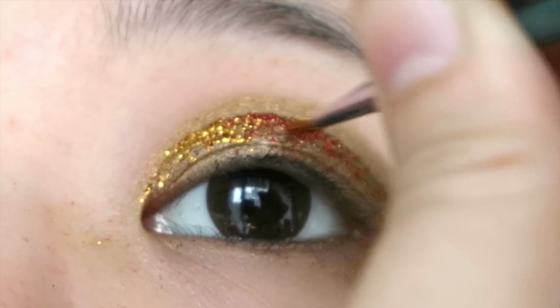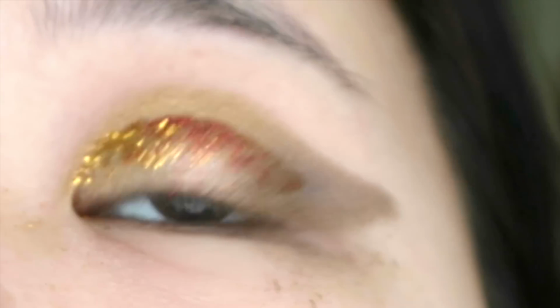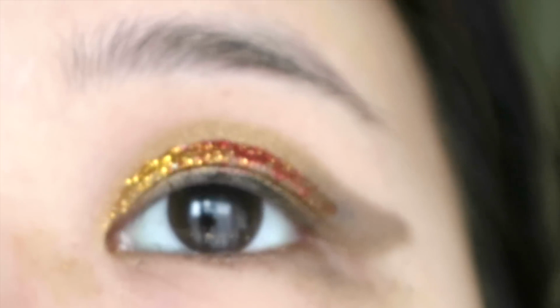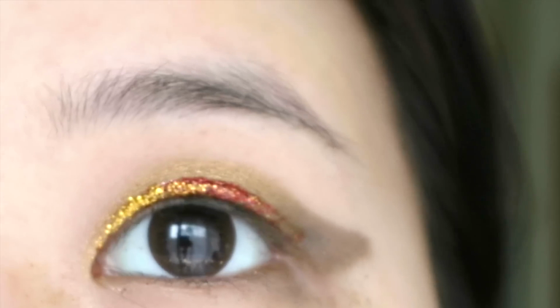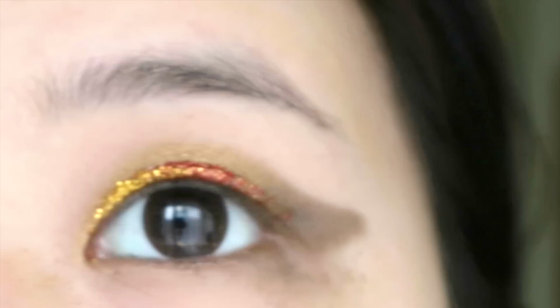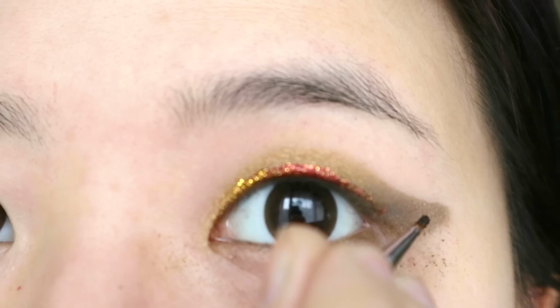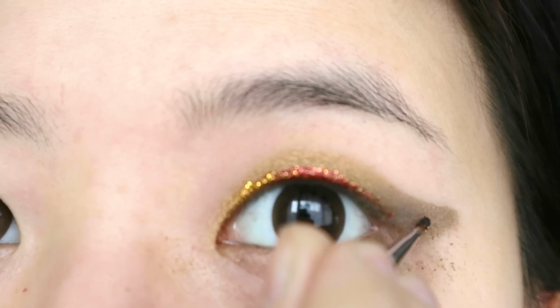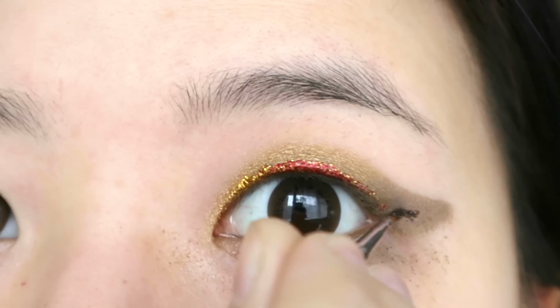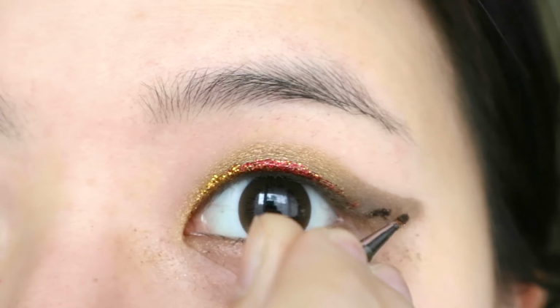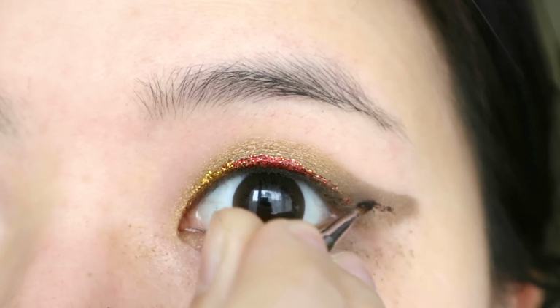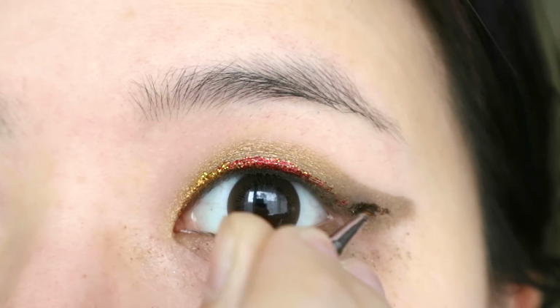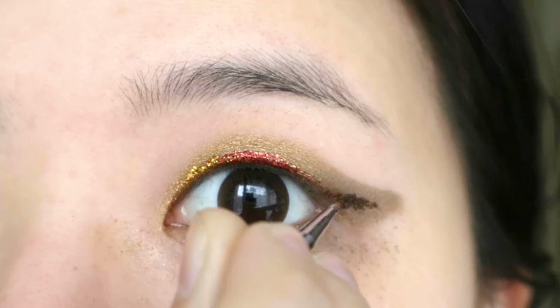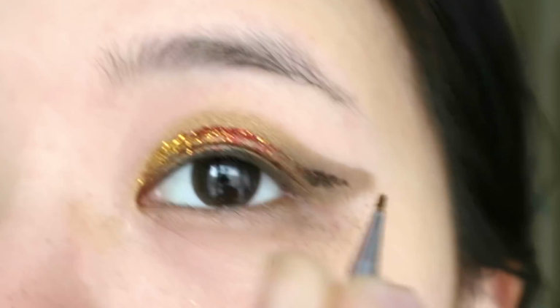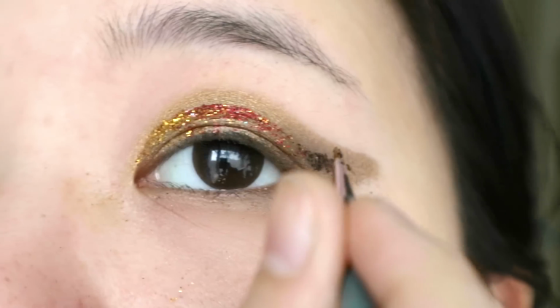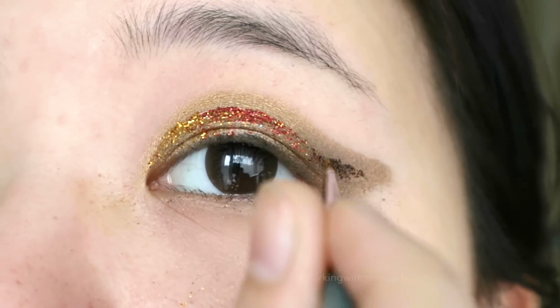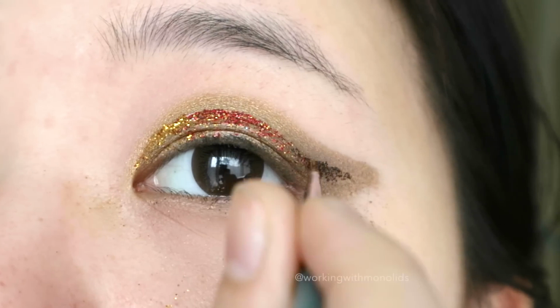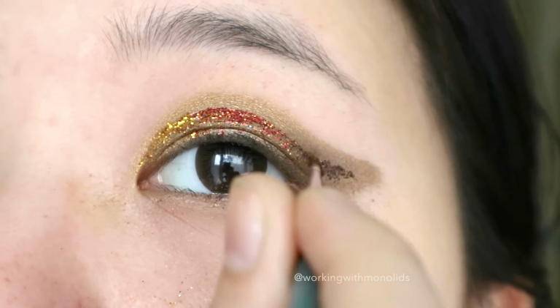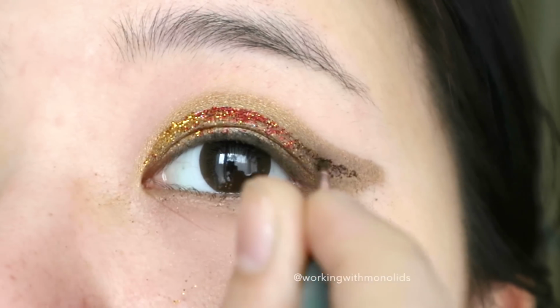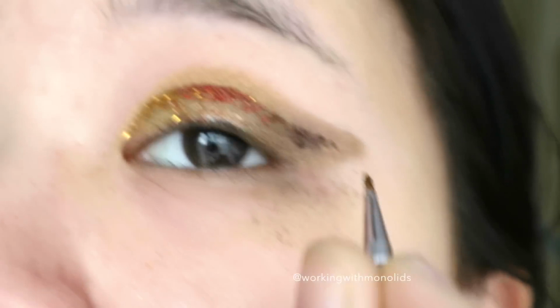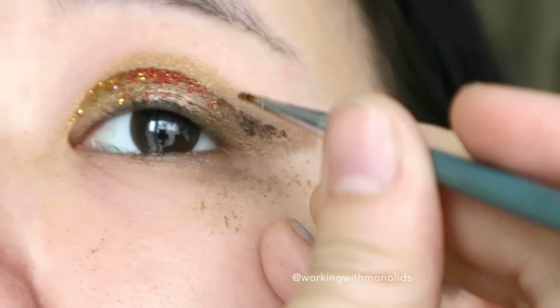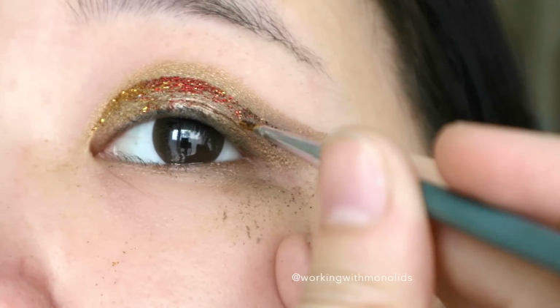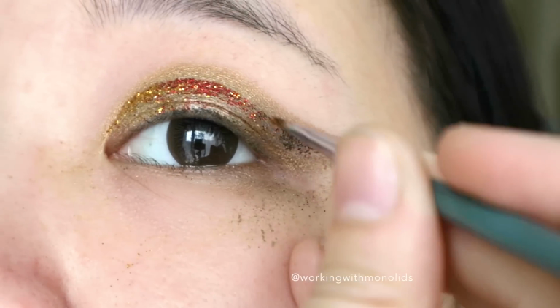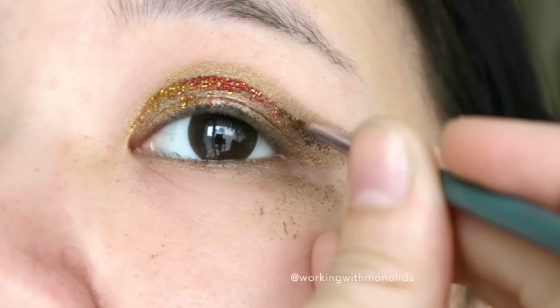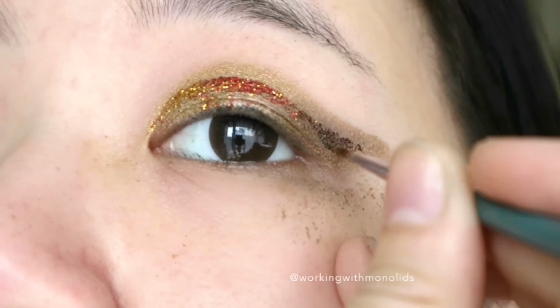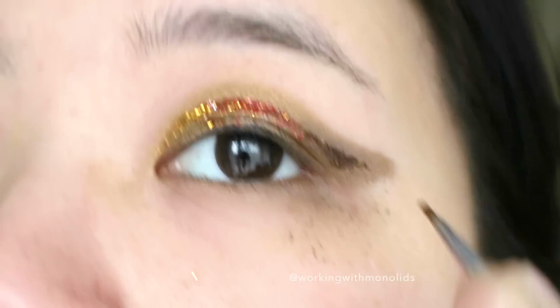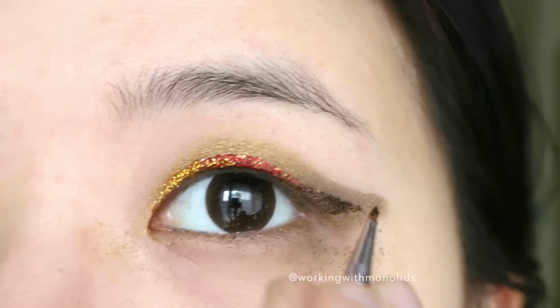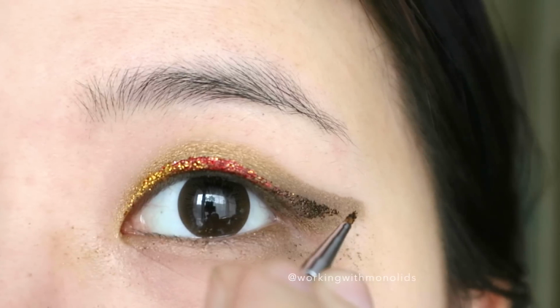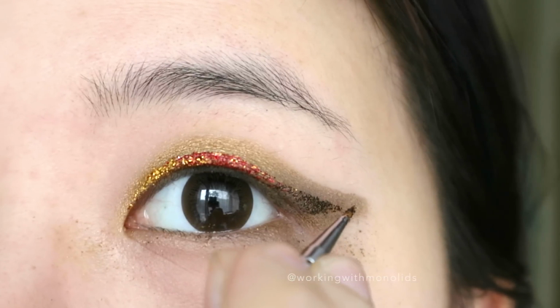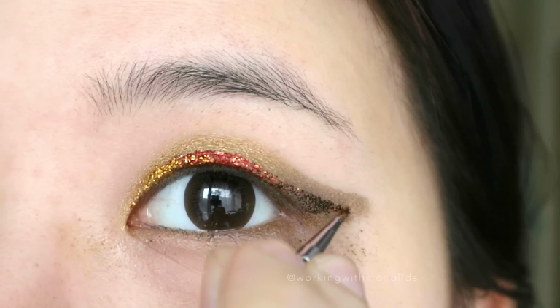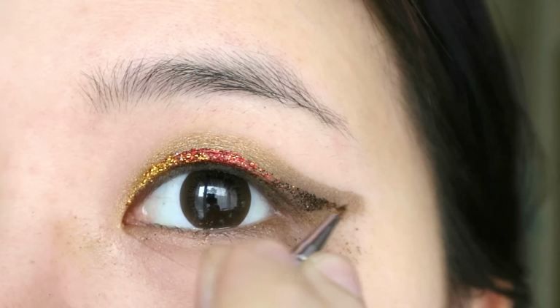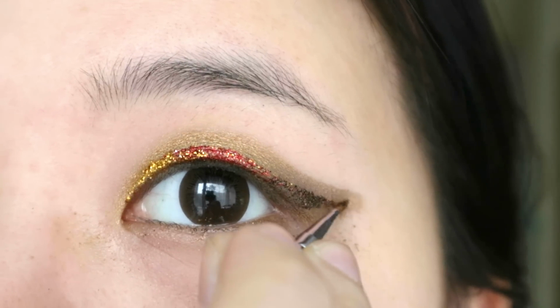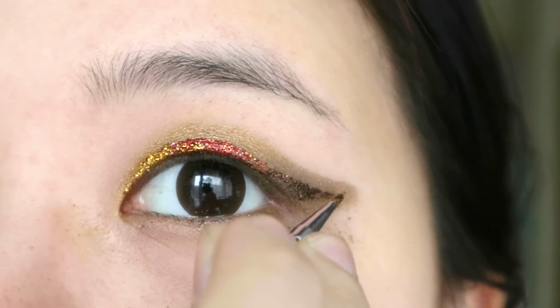Finally, I use Glitter Elixir's Dual Wield to line the outer third of my eye, flicking it into a wing. The bottom part can be messy, but keep the top part neat.